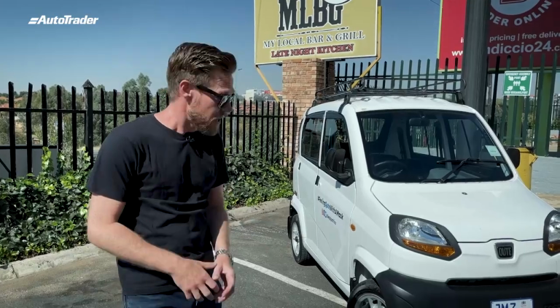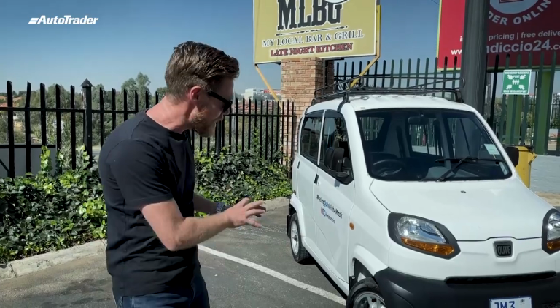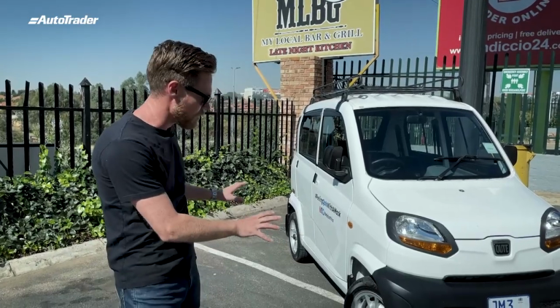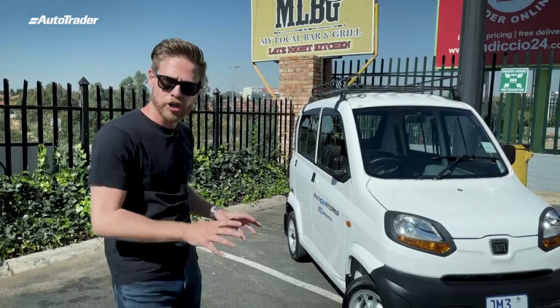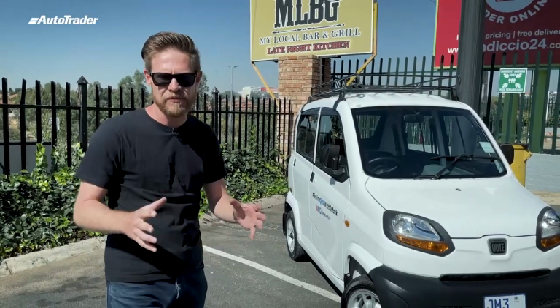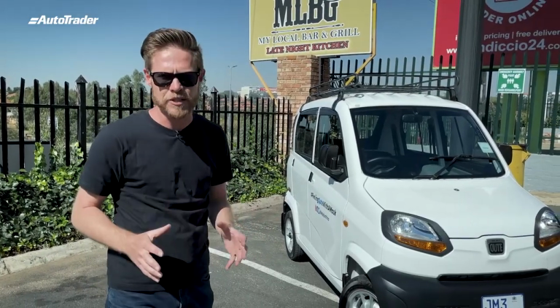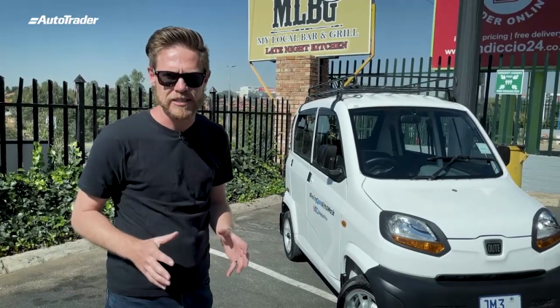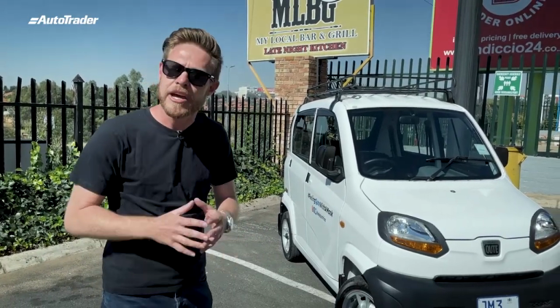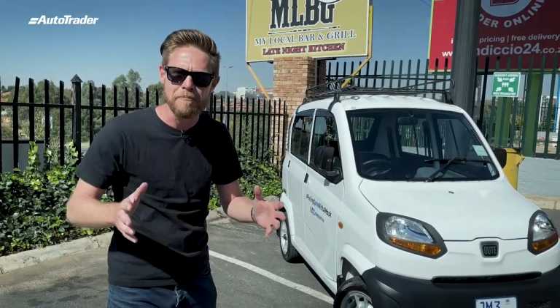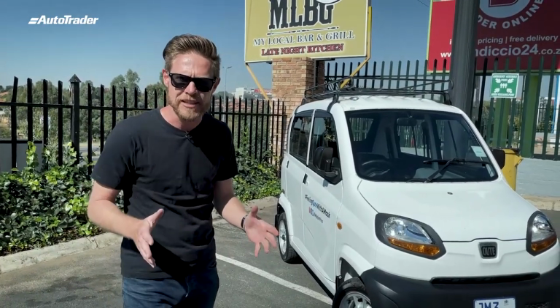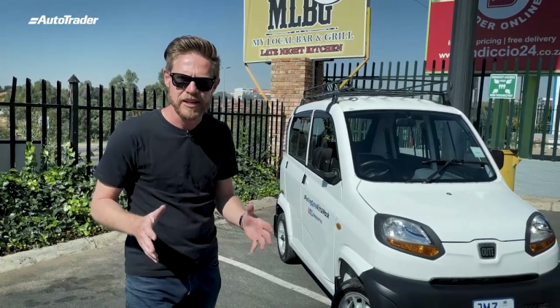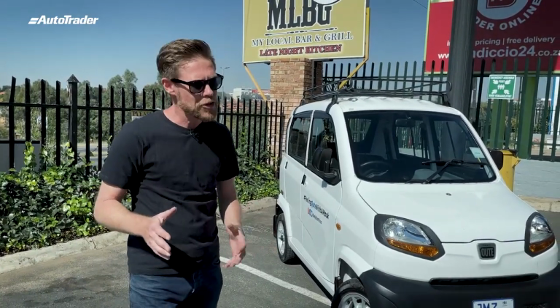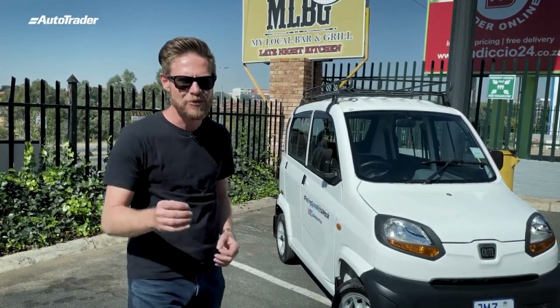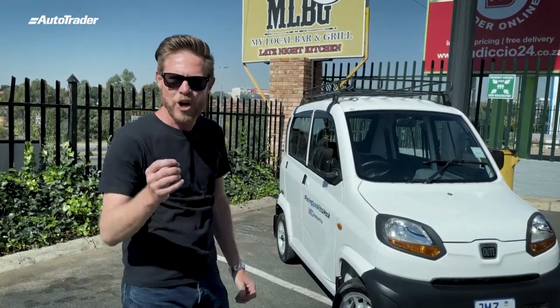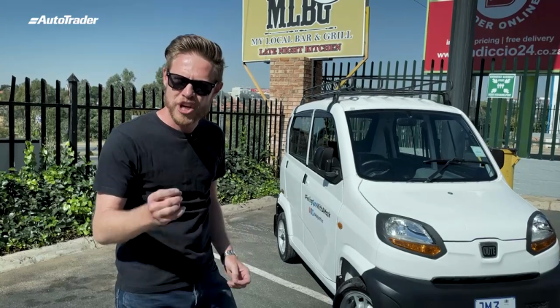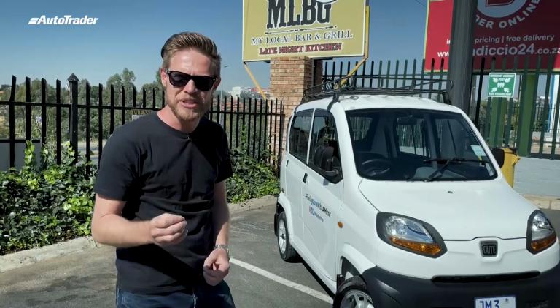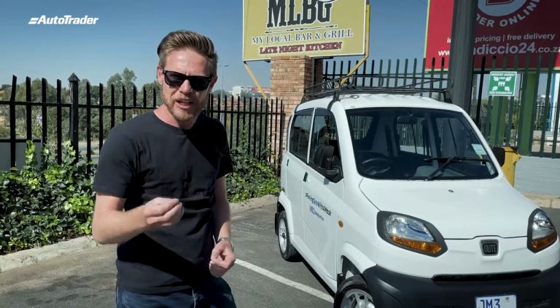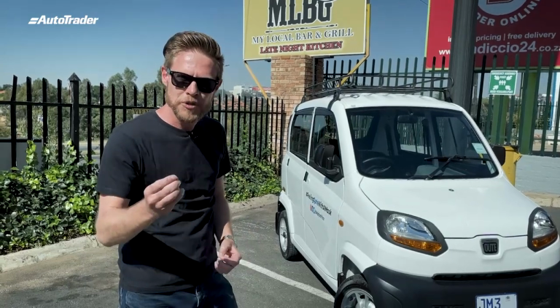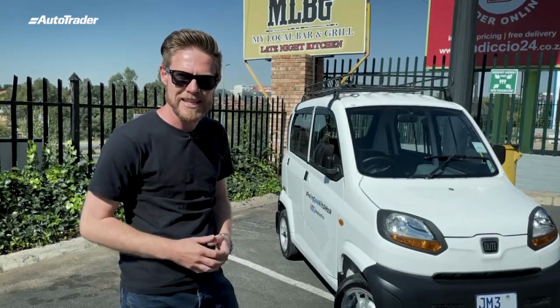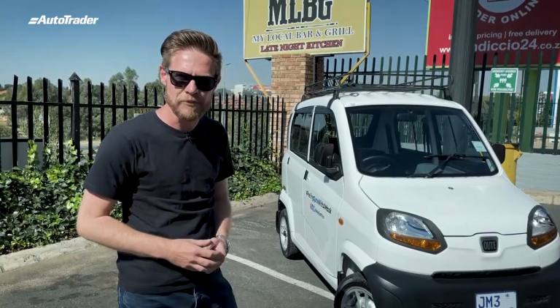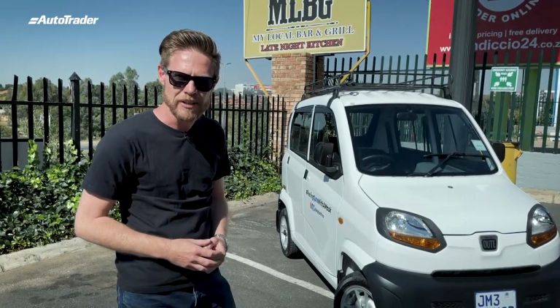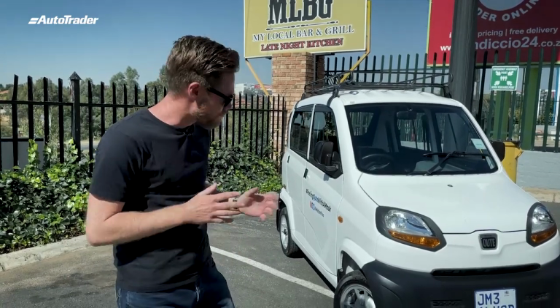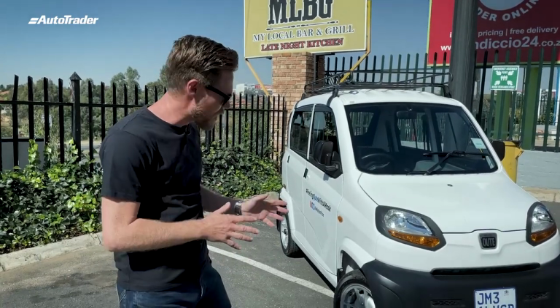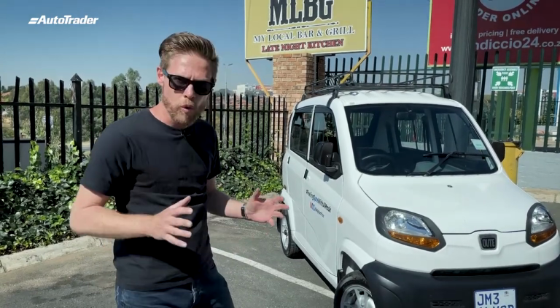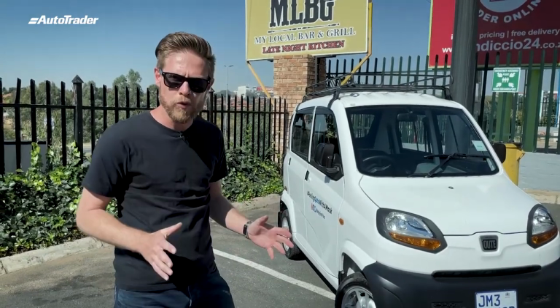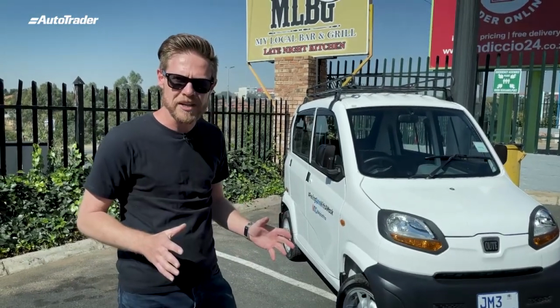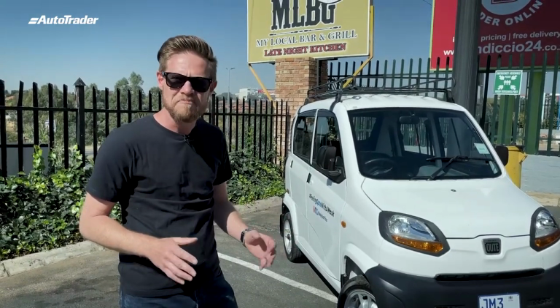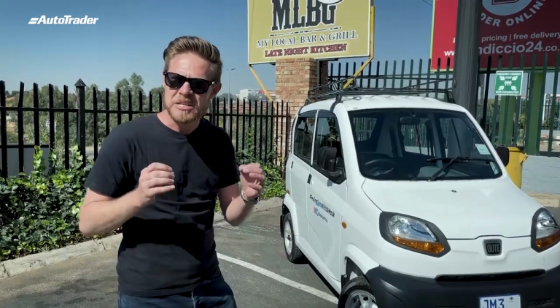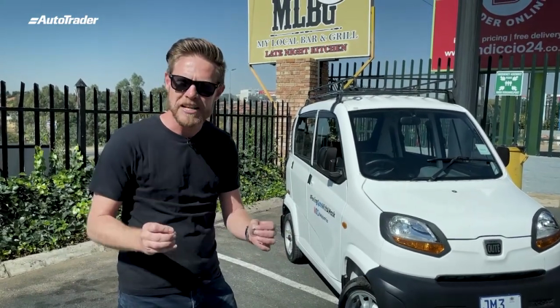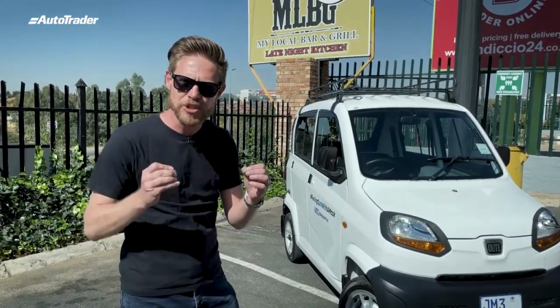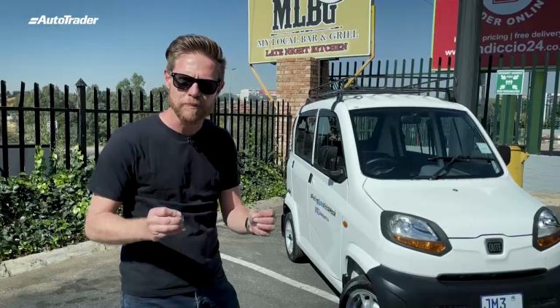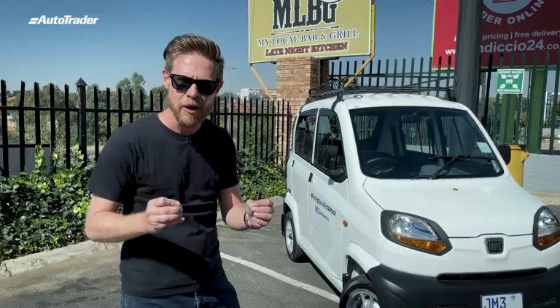The brakes are not heavy disc brakes — they're drum brakes. You've got to think of Colin Chapman's Lotus 27: drum brakes on all four tyres, dependable stopping power.